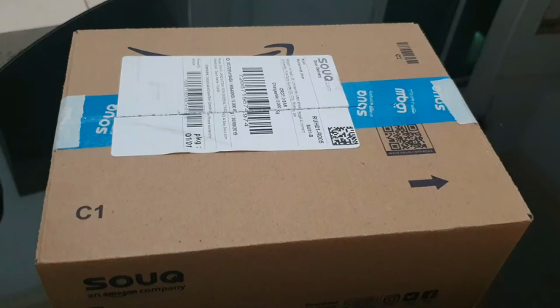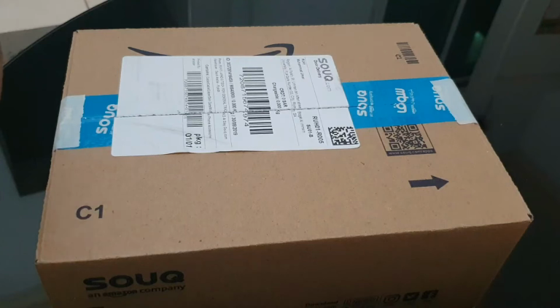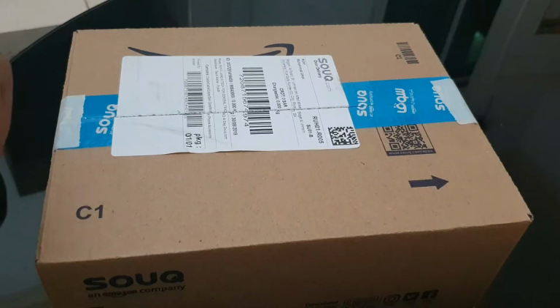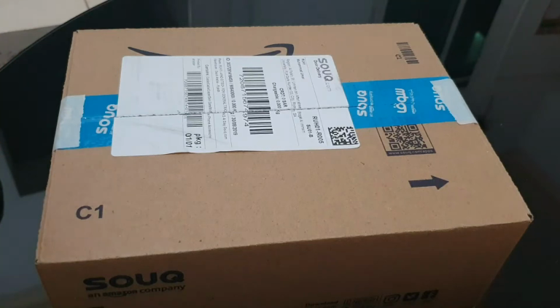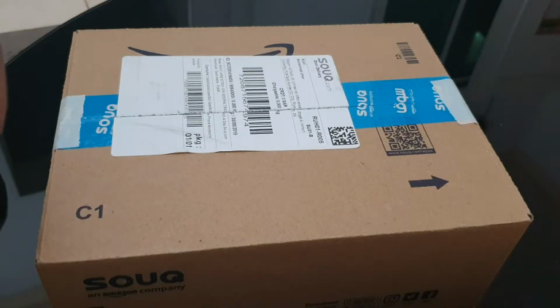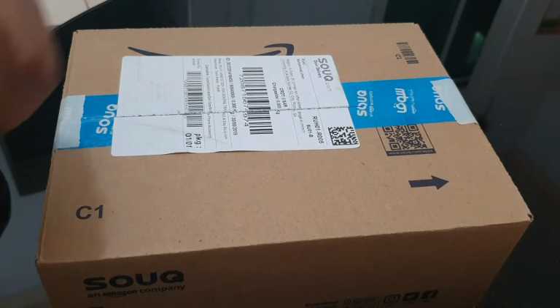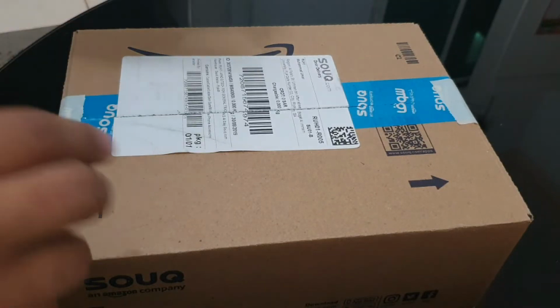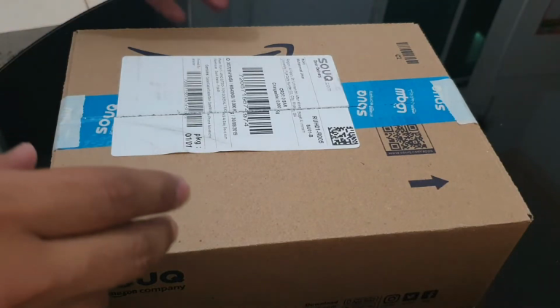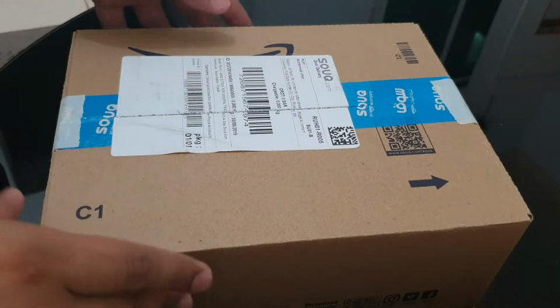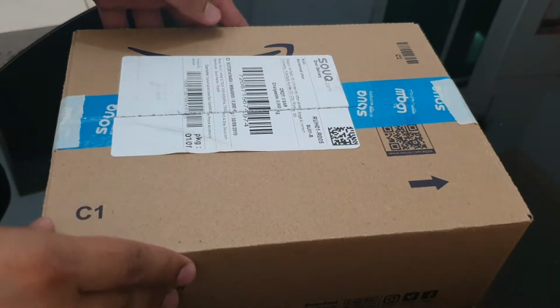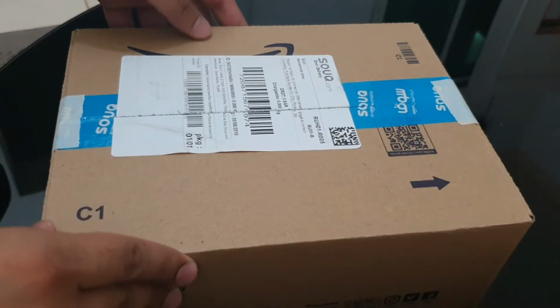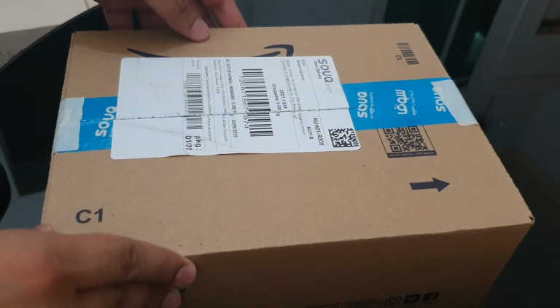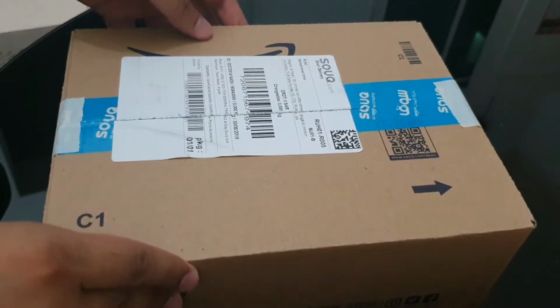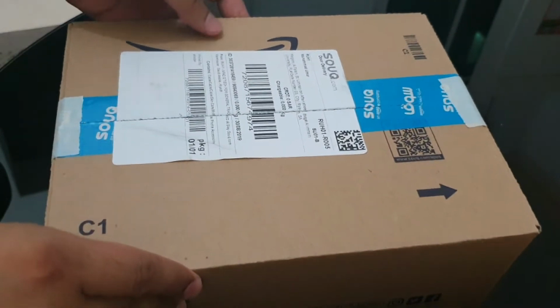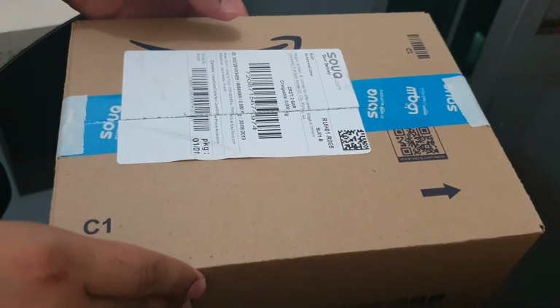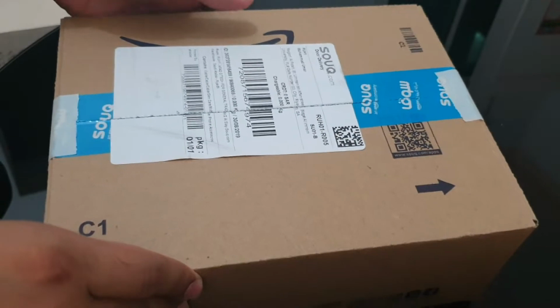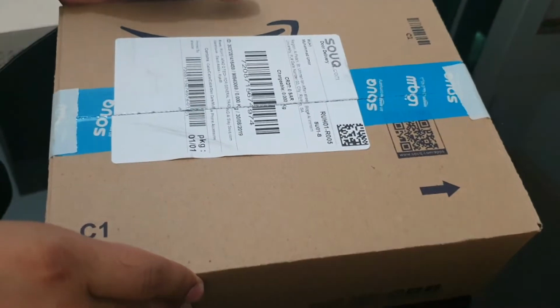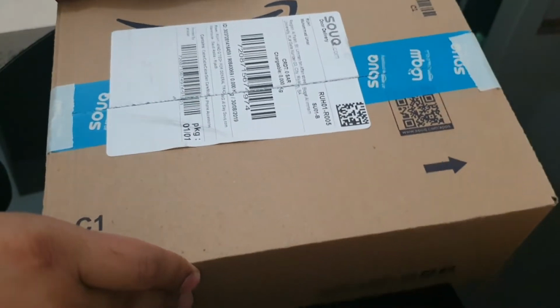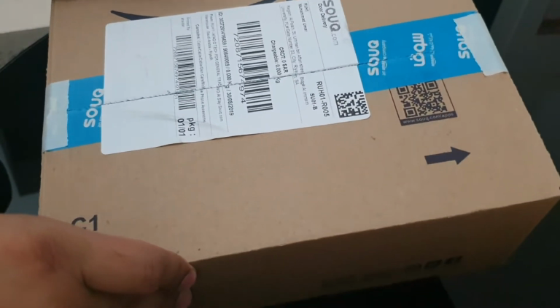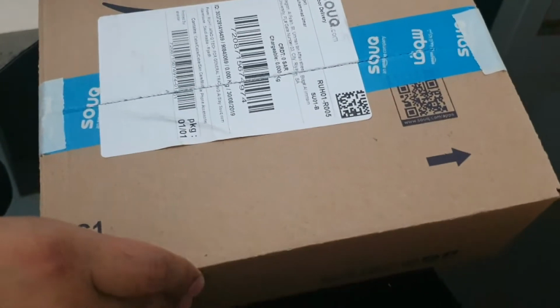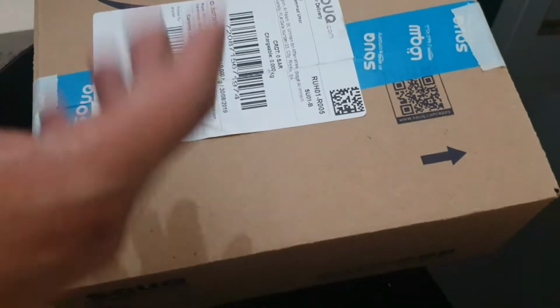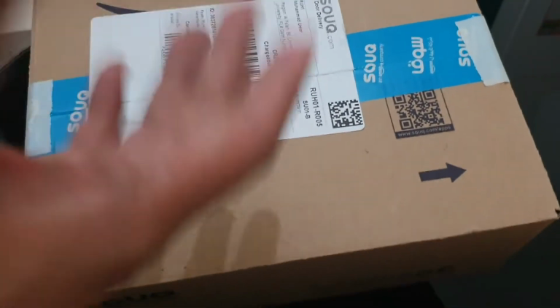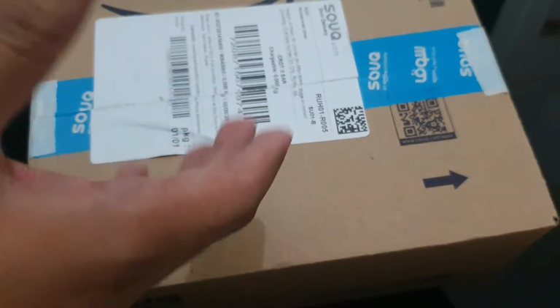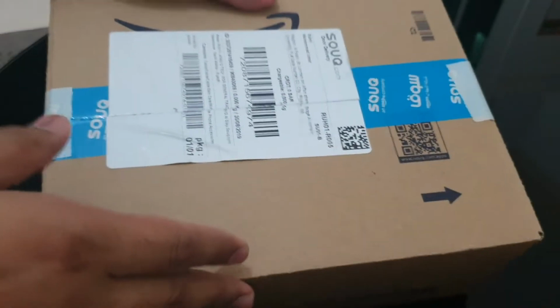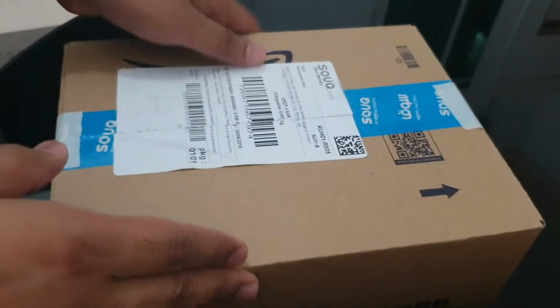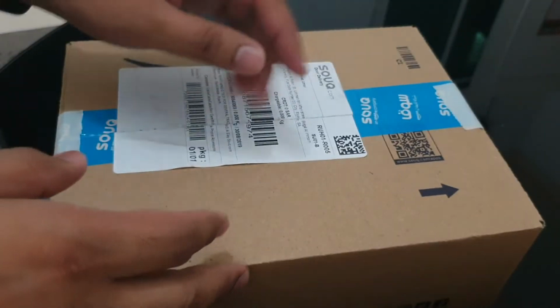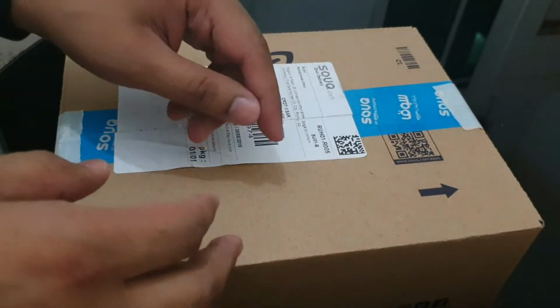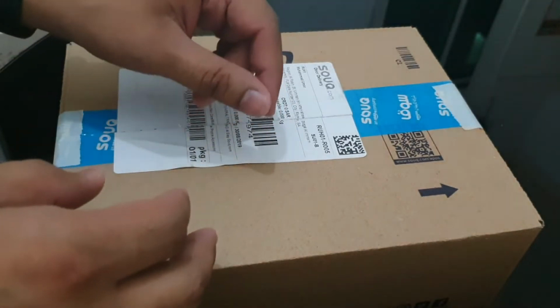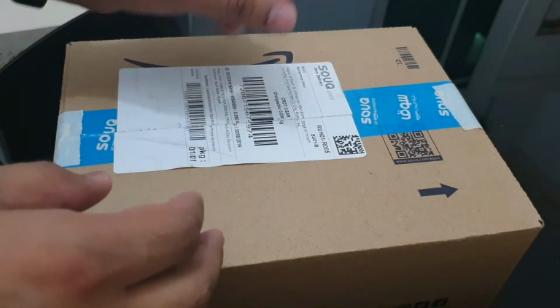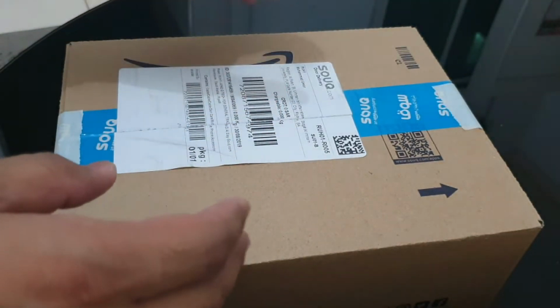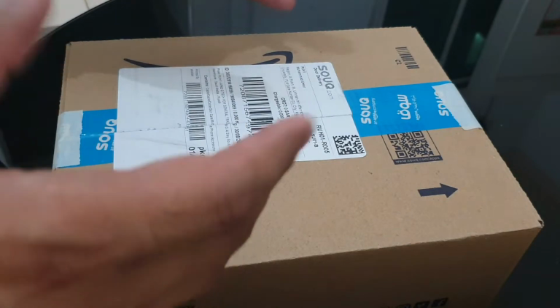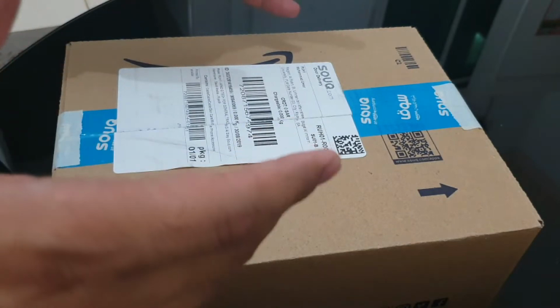Hello everyone, welcome to vZoon. I did show up online and have received the box, as you can see it's in front of us. Let's find out what's inside.